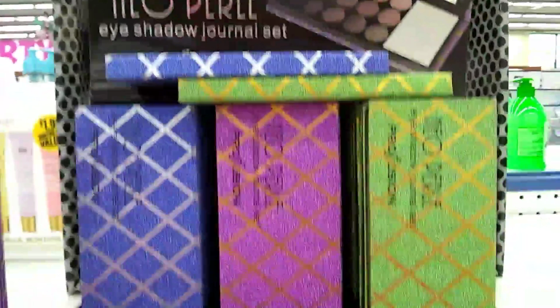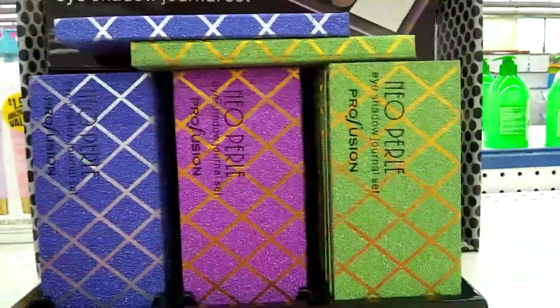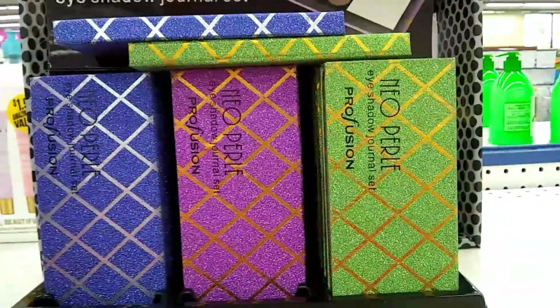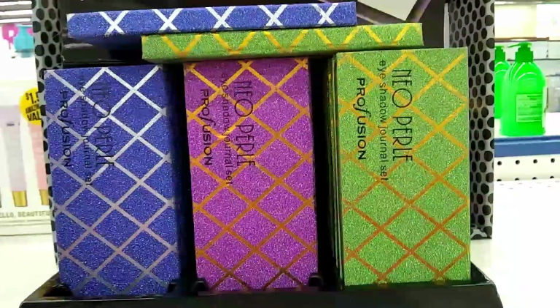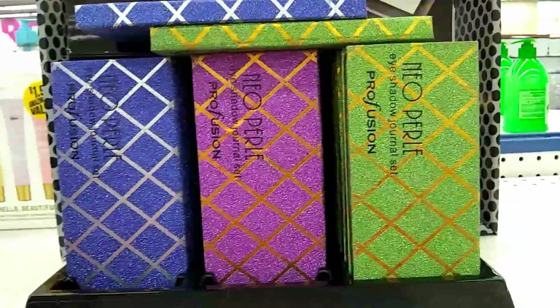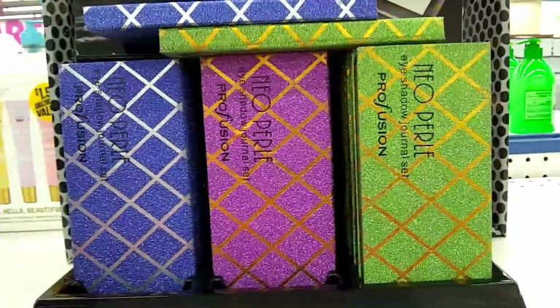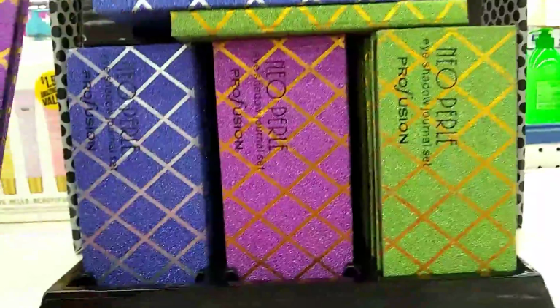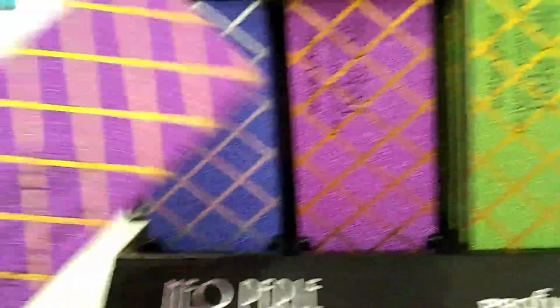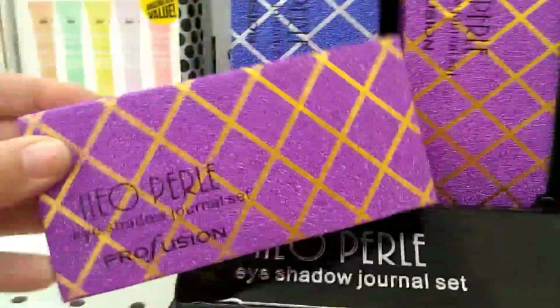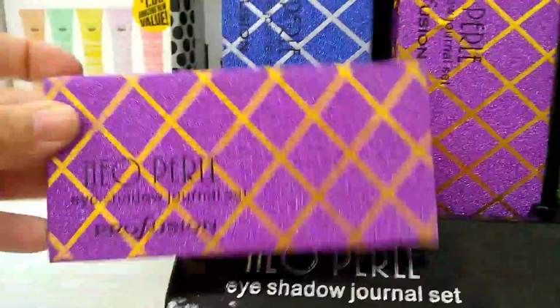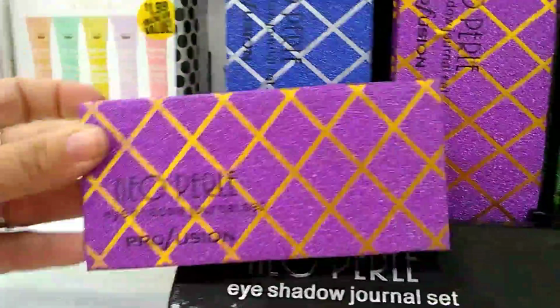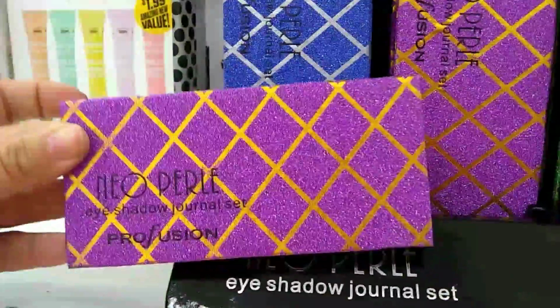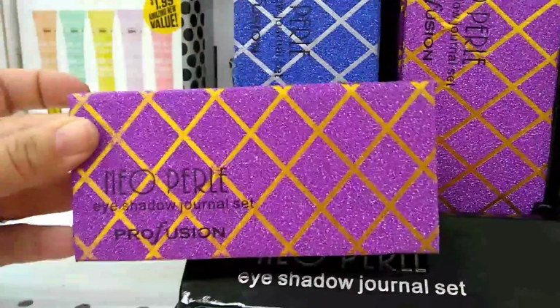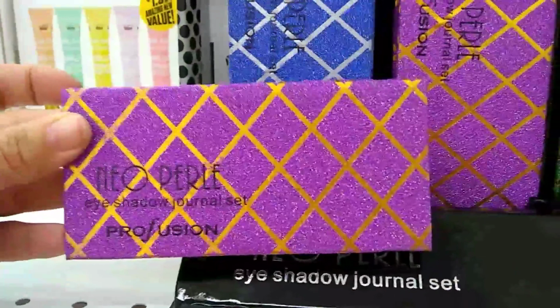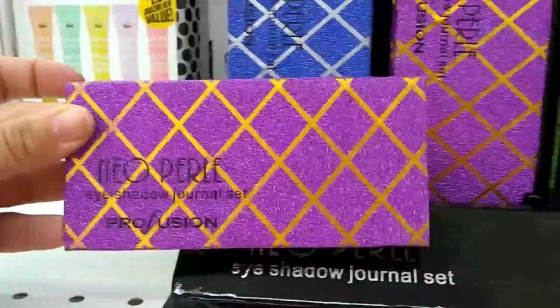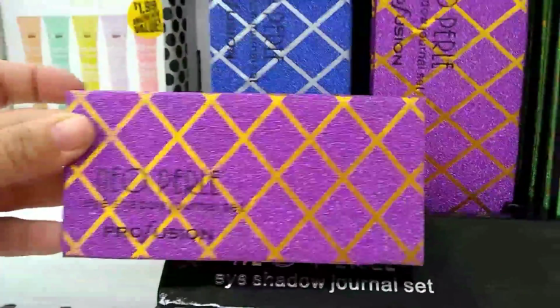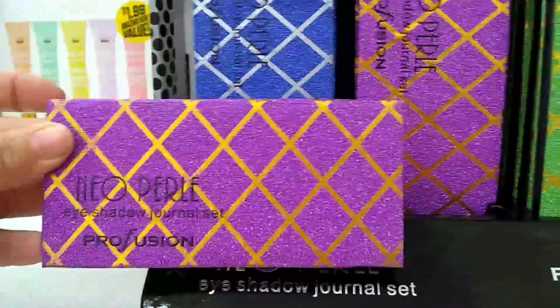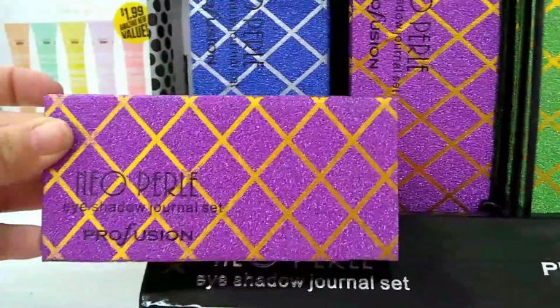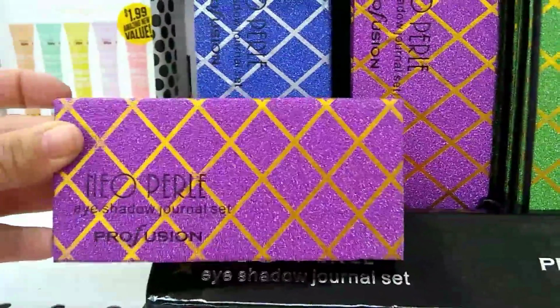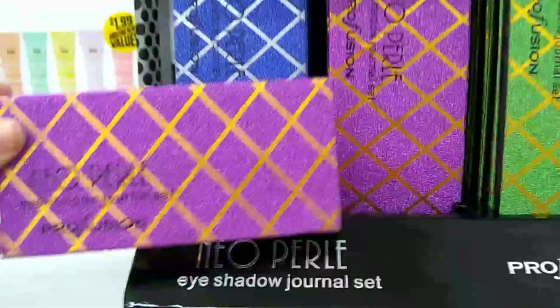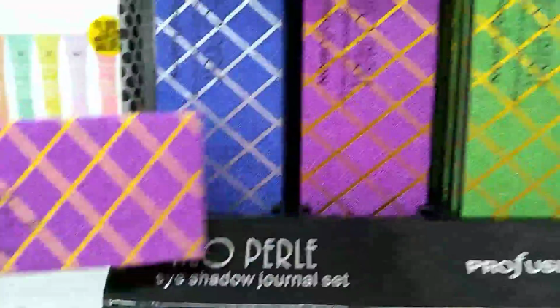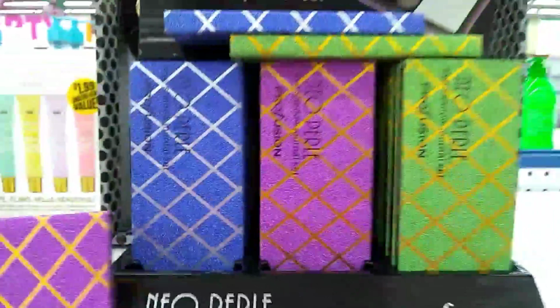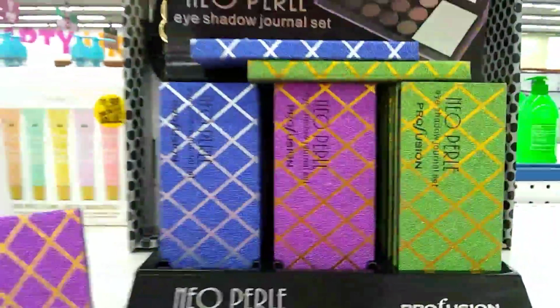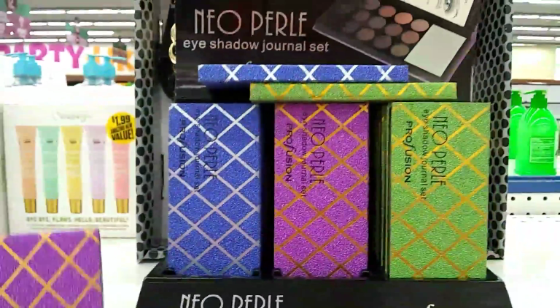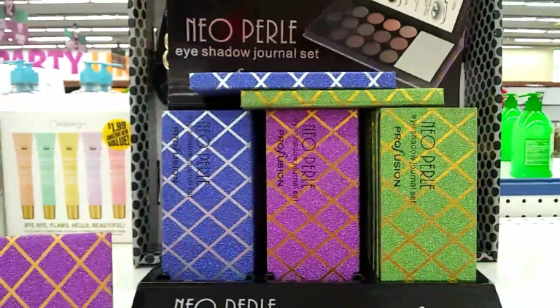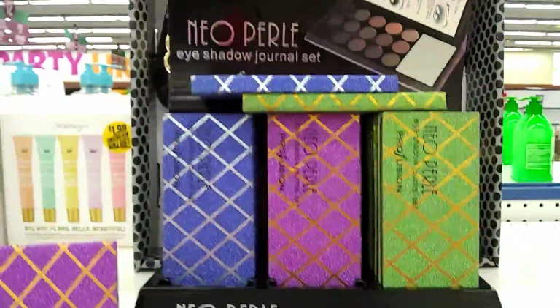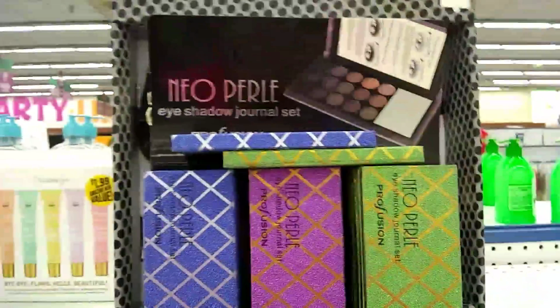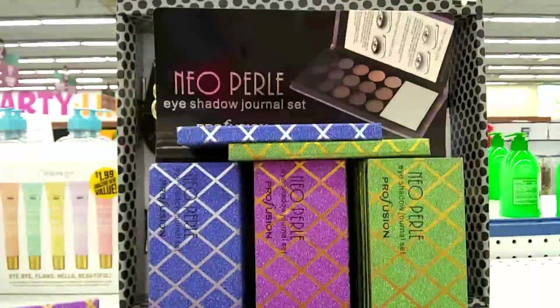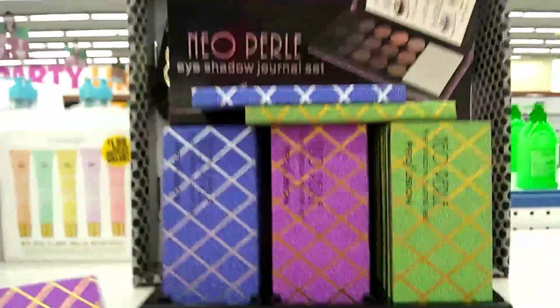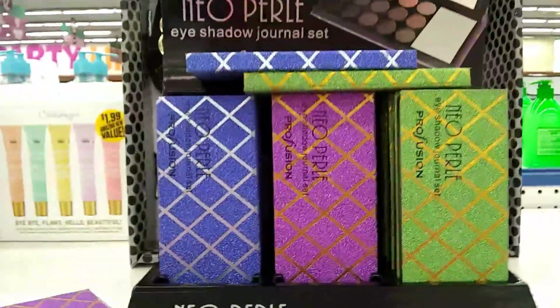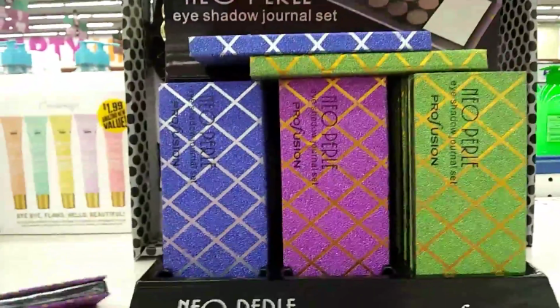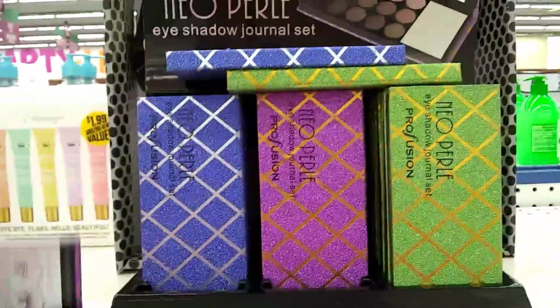It comes in pink, it comes in green, it comes in blue. It has this really cute chevron print and there are different eyeshadows, and this is actually 99 cents. So it's super cute.